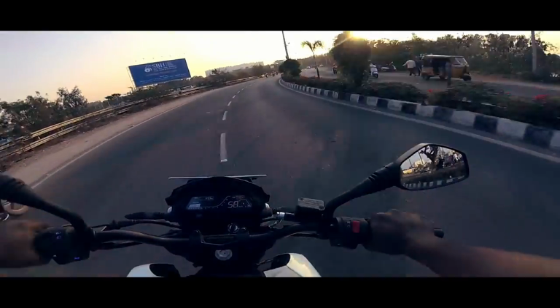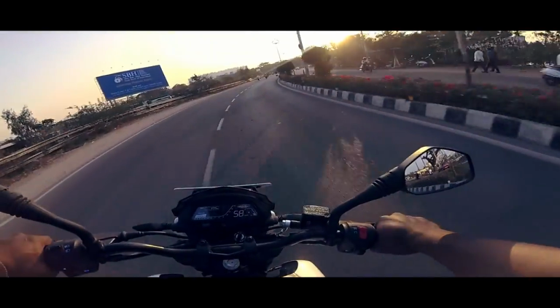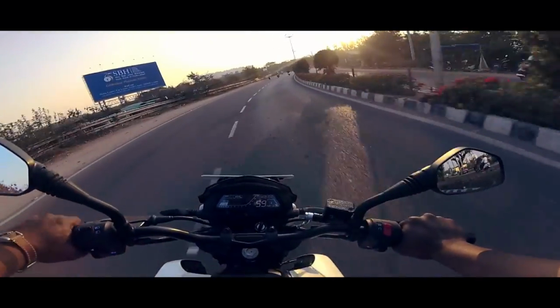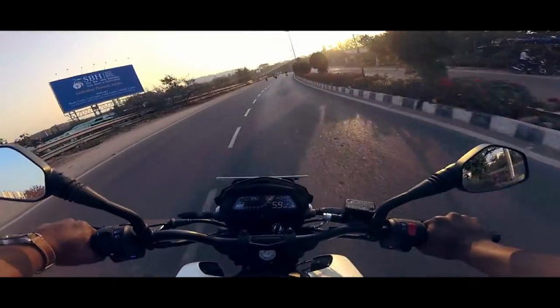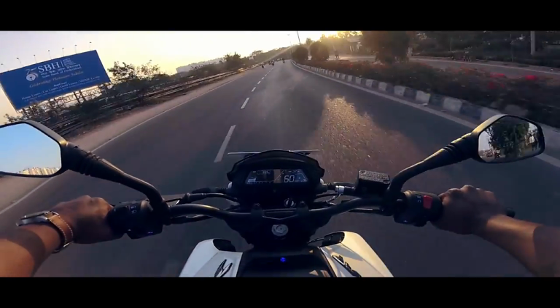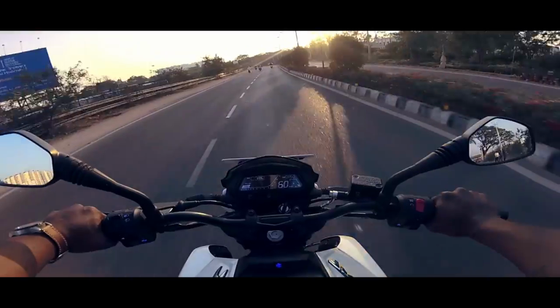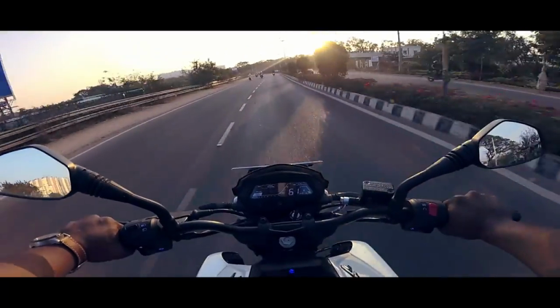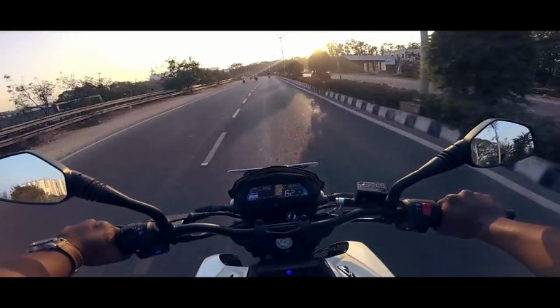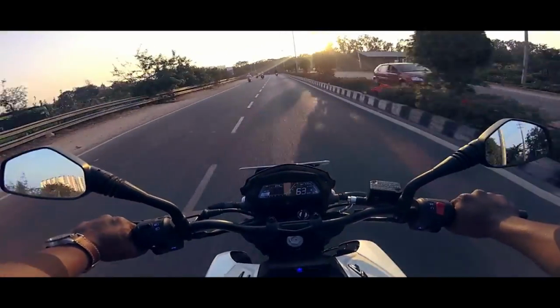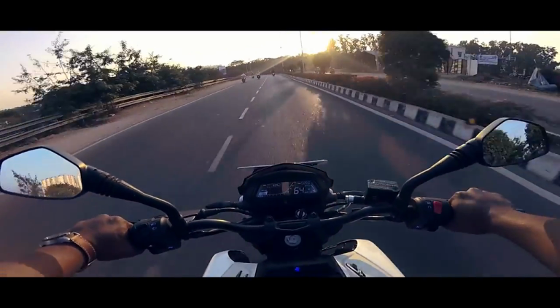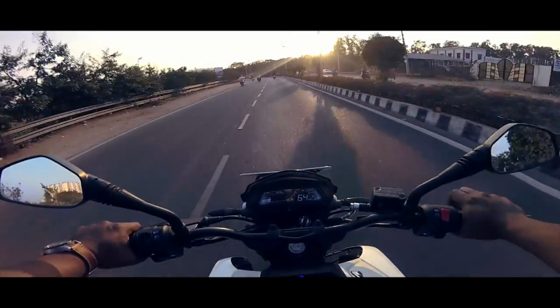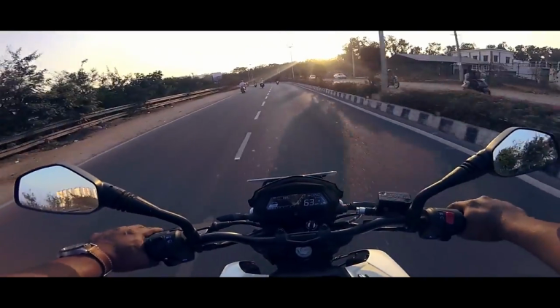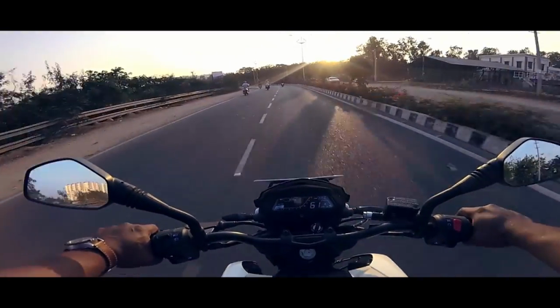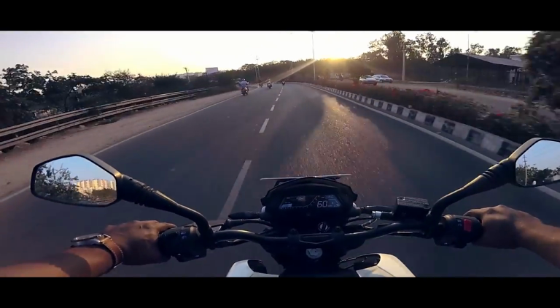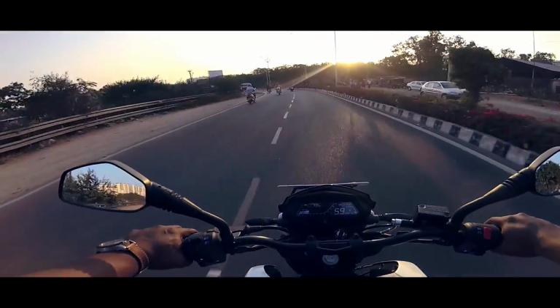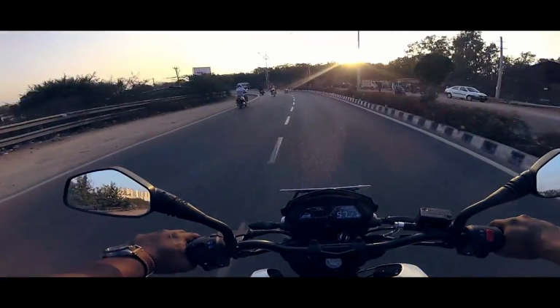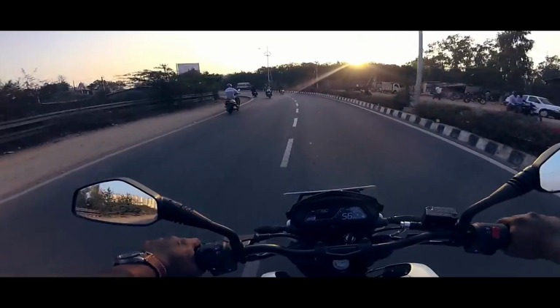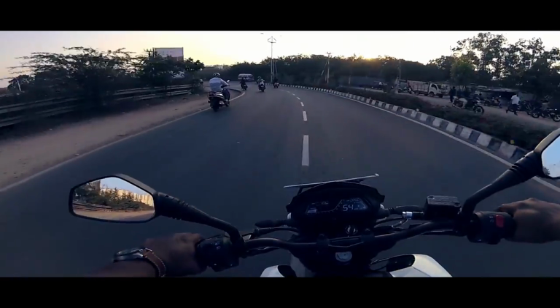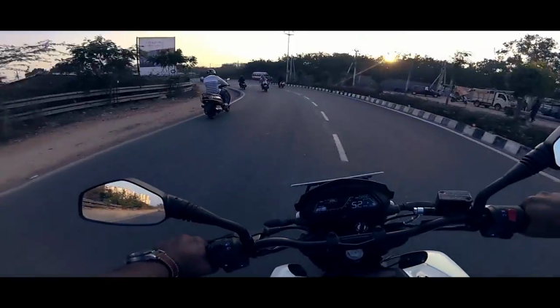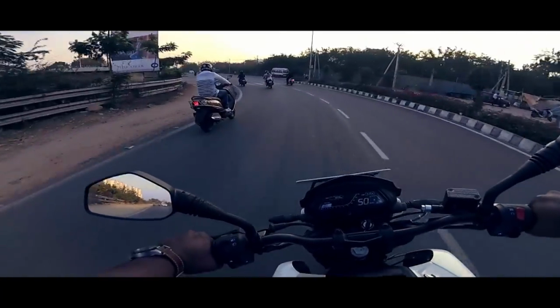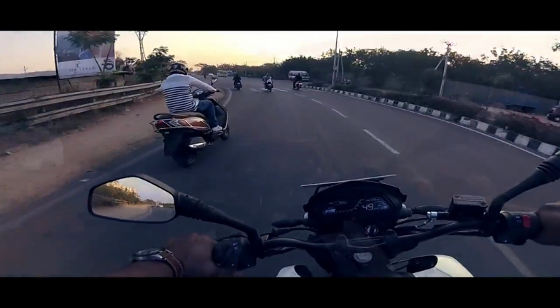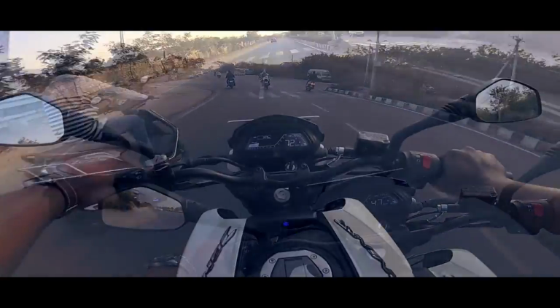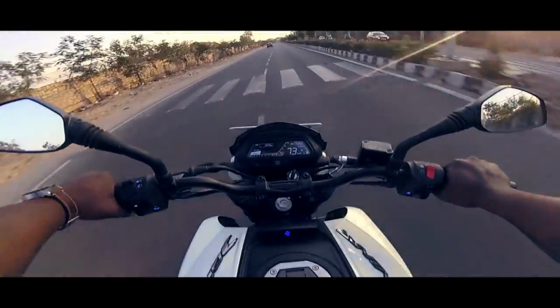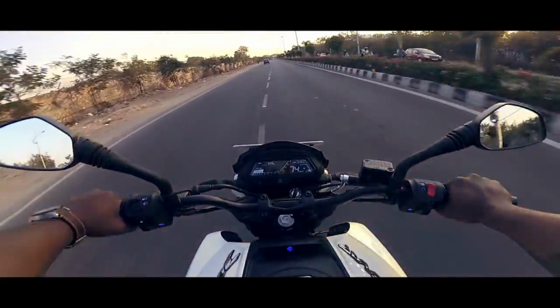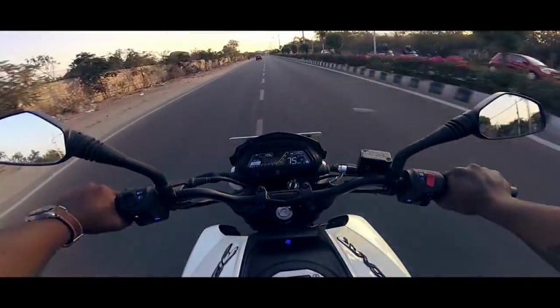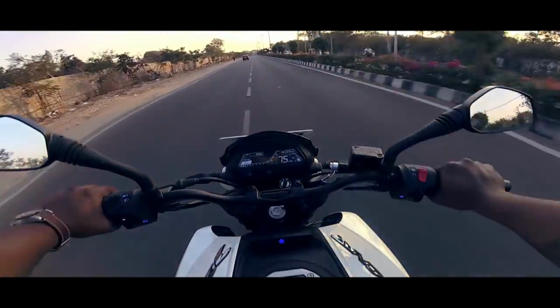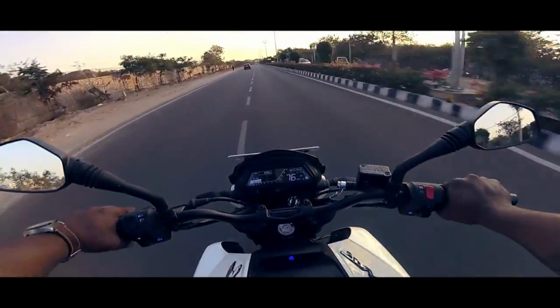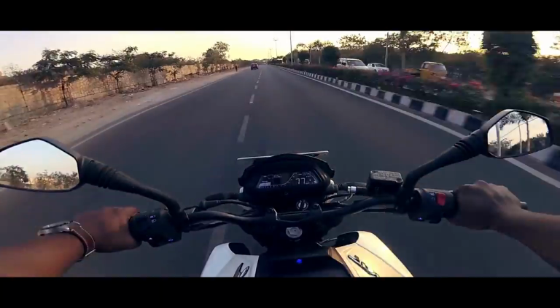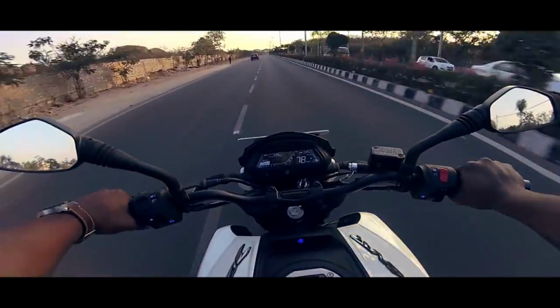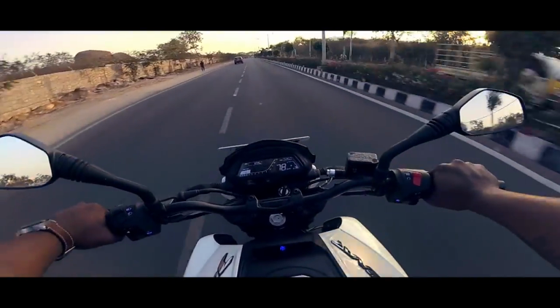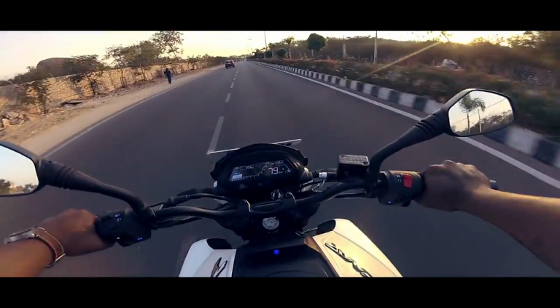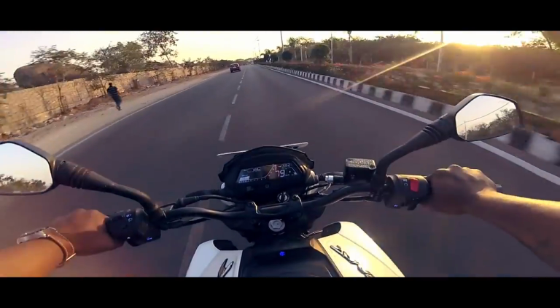The seating posture is relaxed yet commanding. The wide-set handlebar and wide-set foot pegs are sure to give you a planted feel. Bajaj, together with MRF, have developed soft compound low-profile radials that do justice to the Dominar.